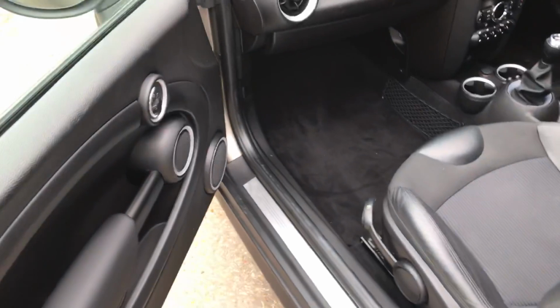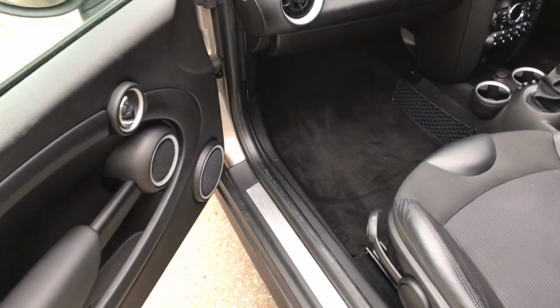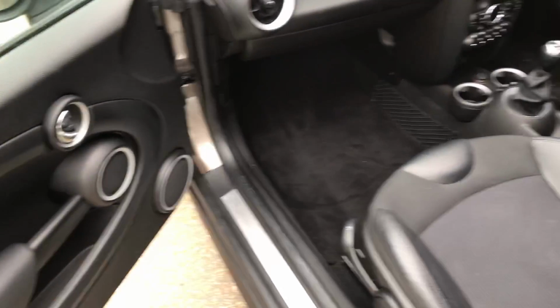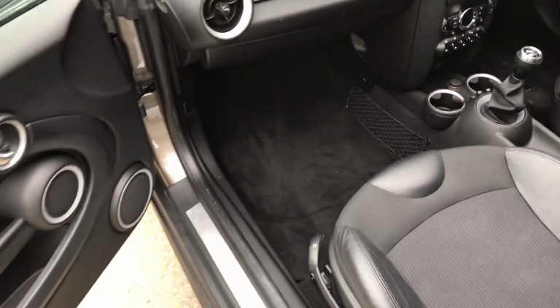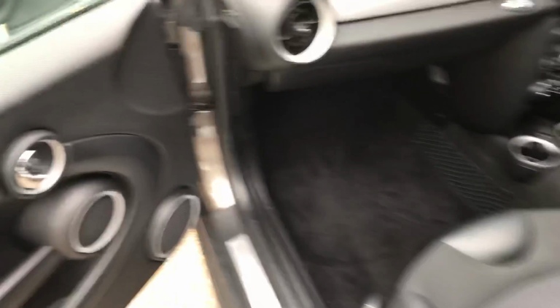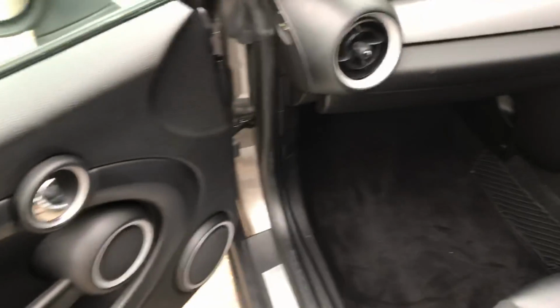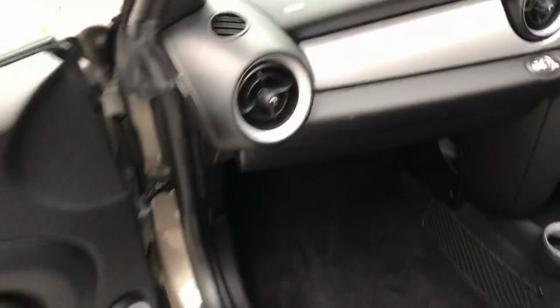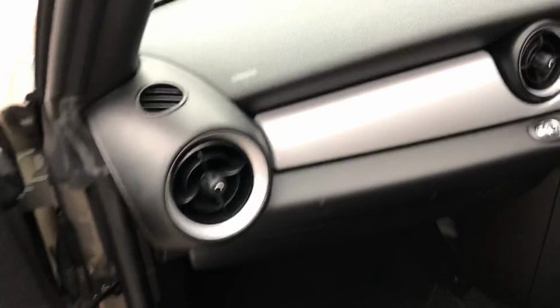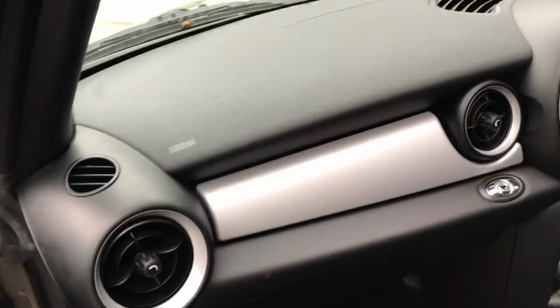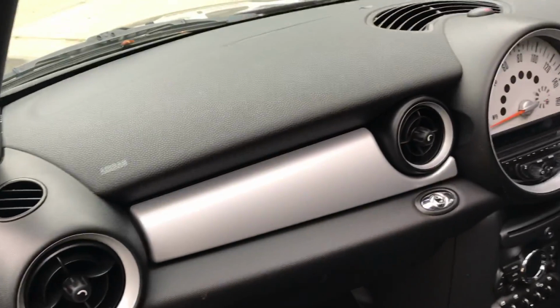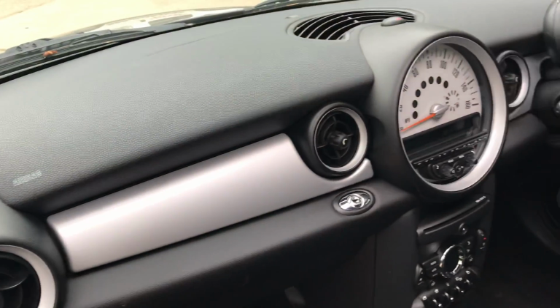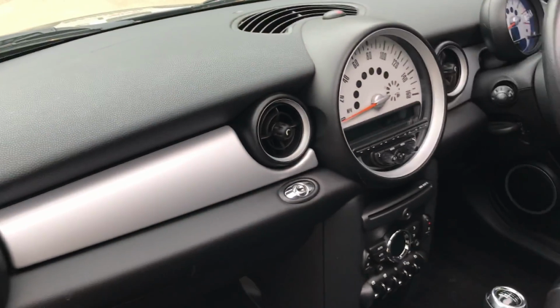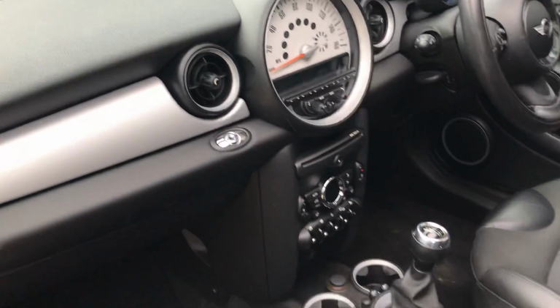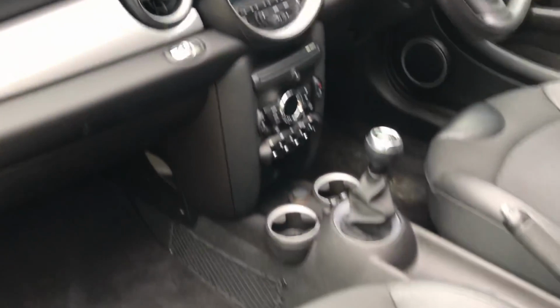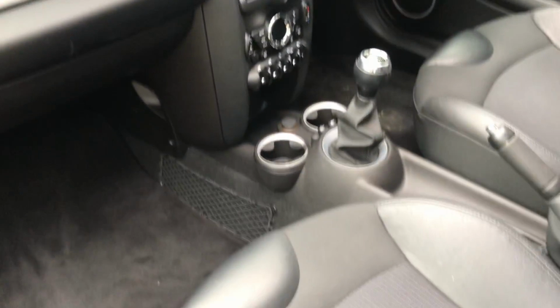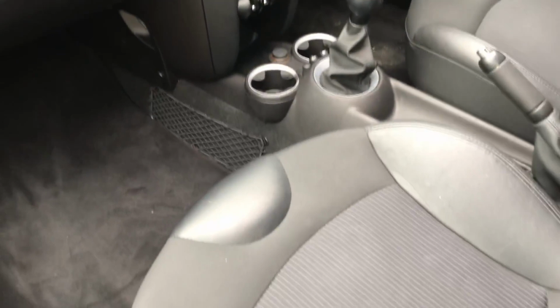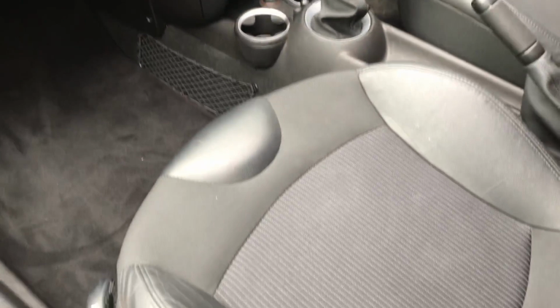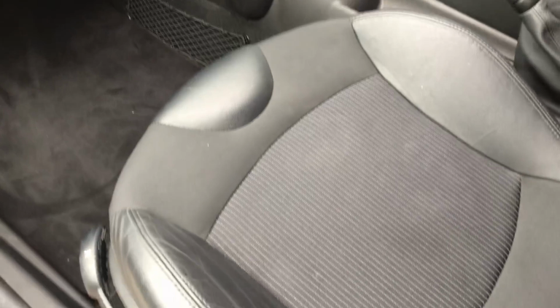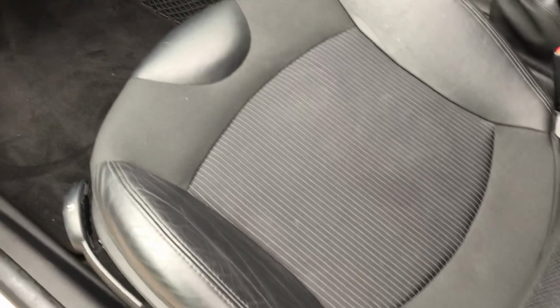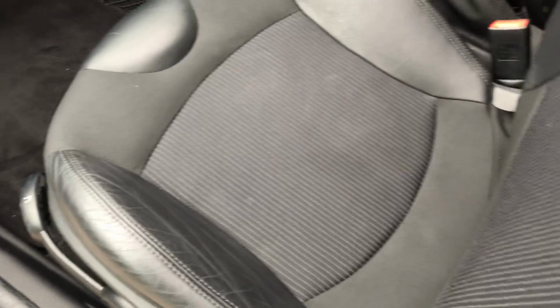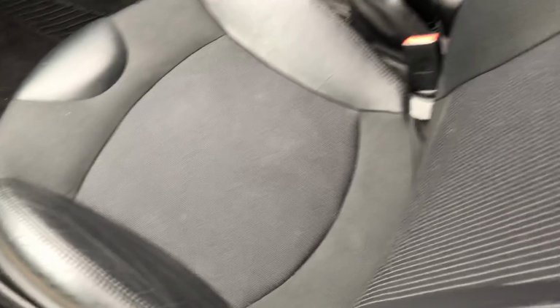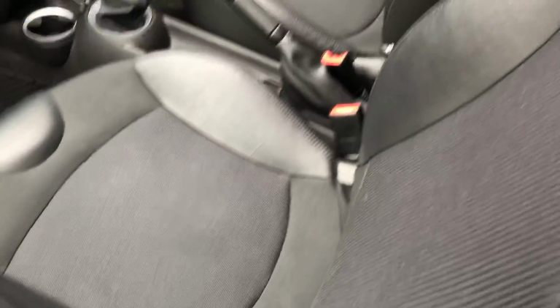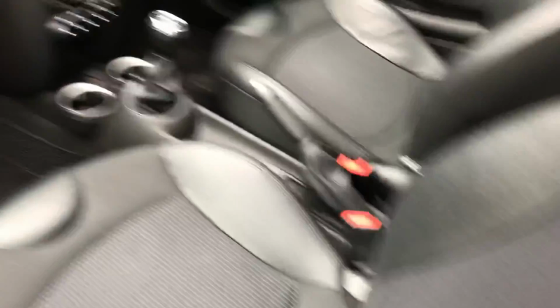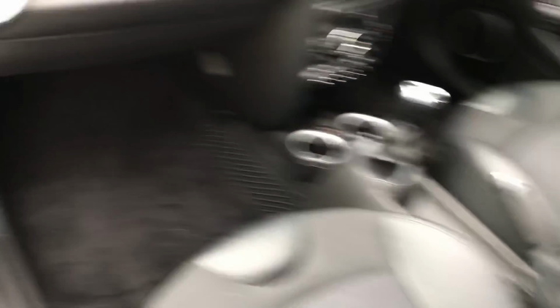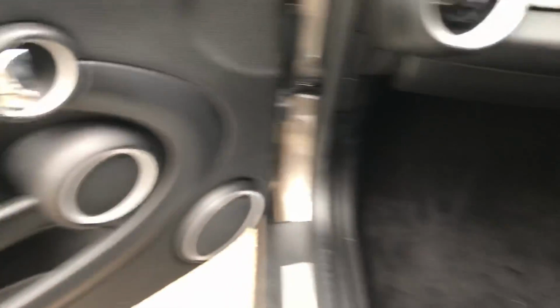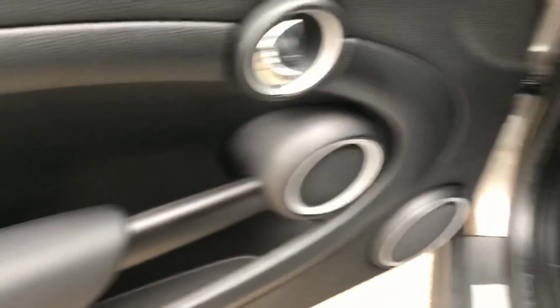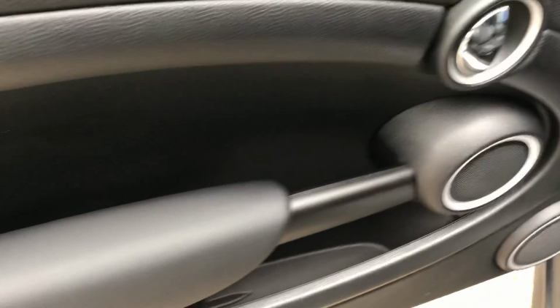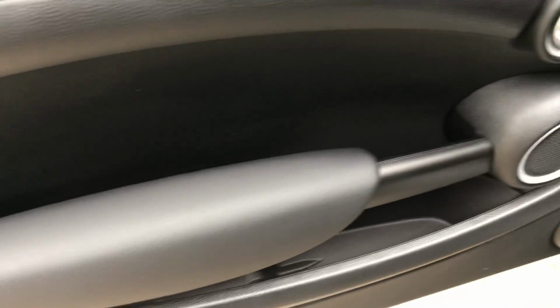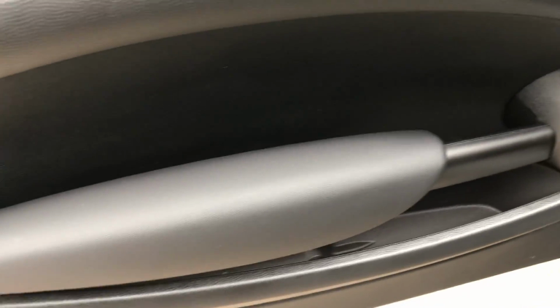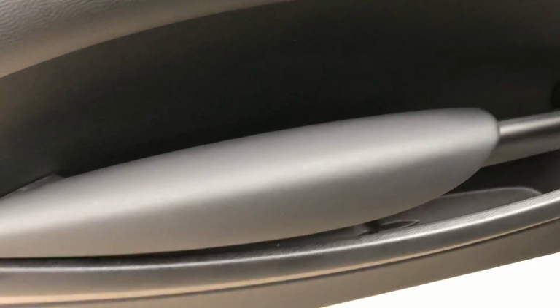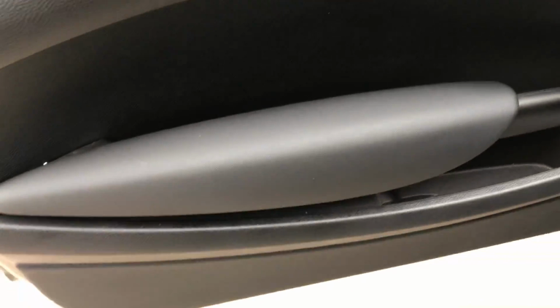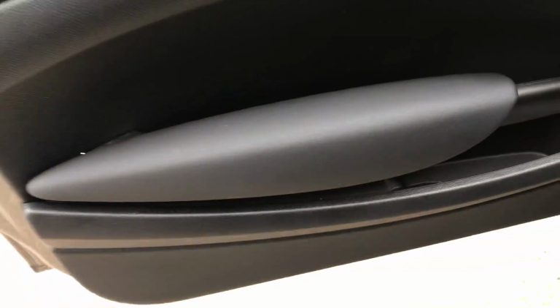Looking at the passenger side now, you can see the car is in beautiful condition all the way around — it's been kept really nicely. There are part leather seats and the door trims are also in good condition.